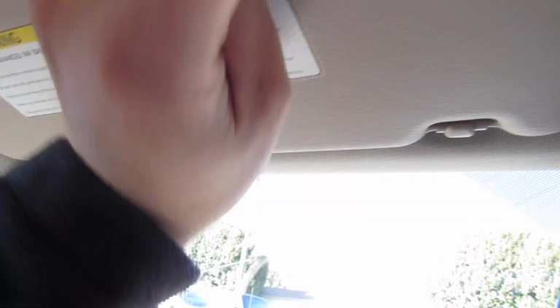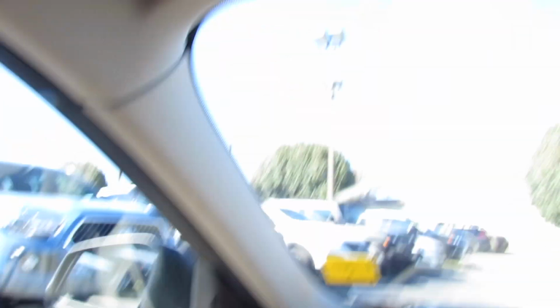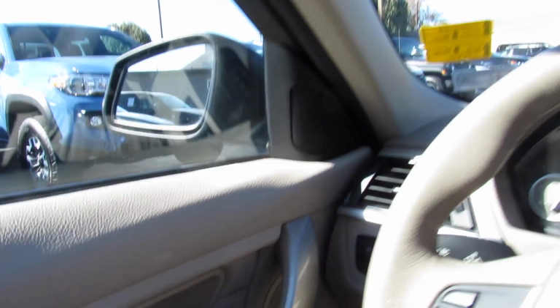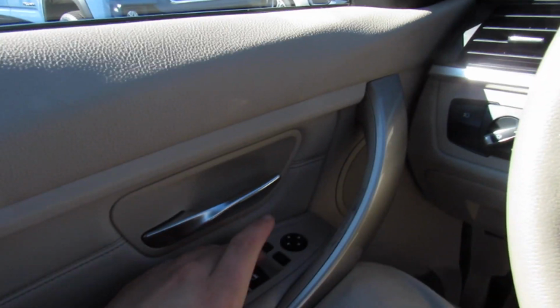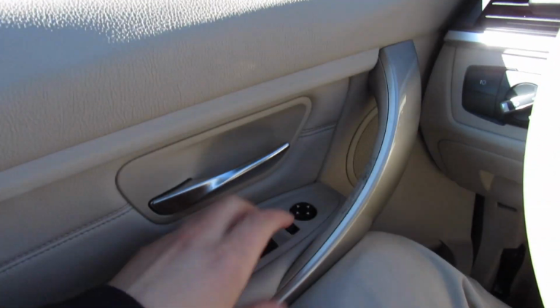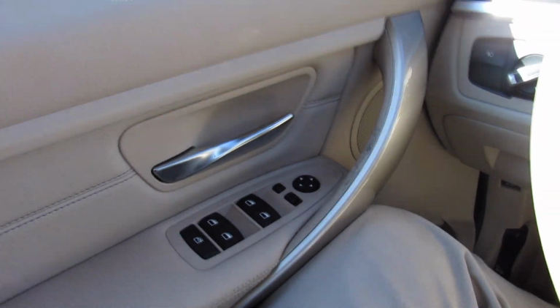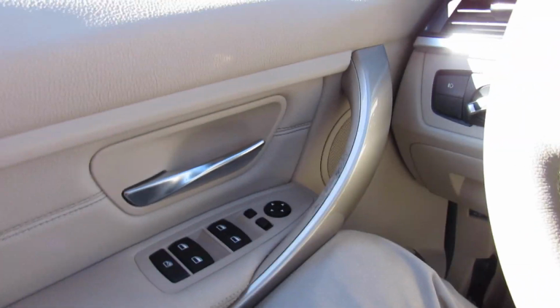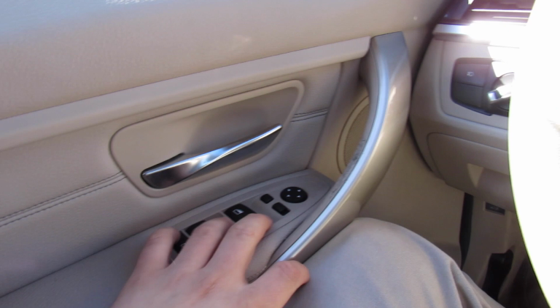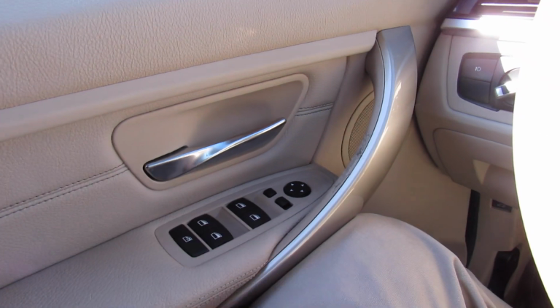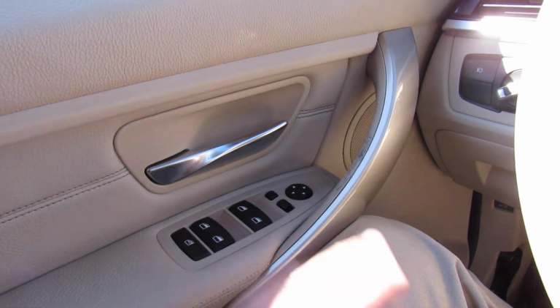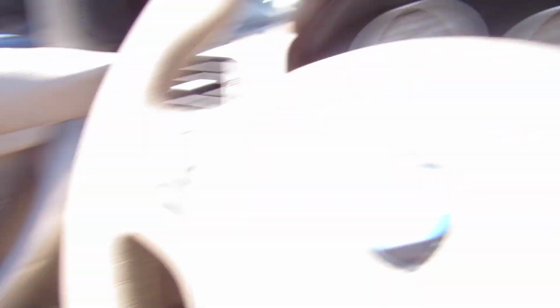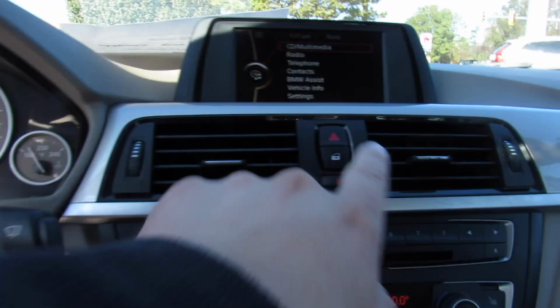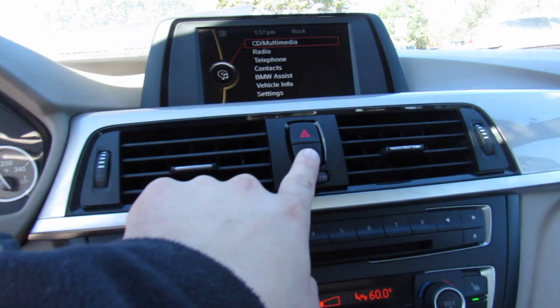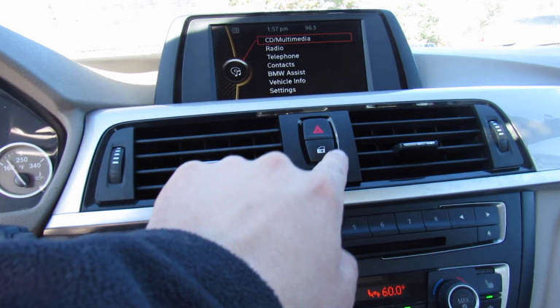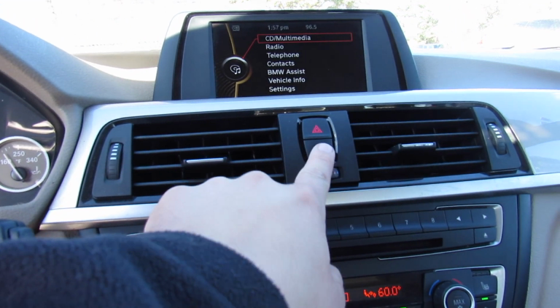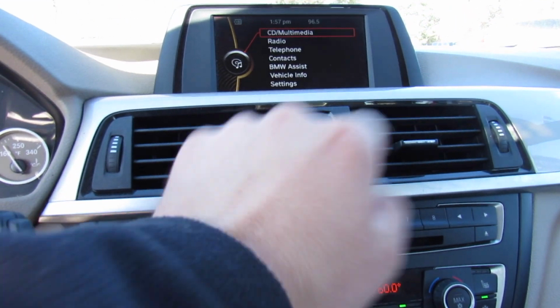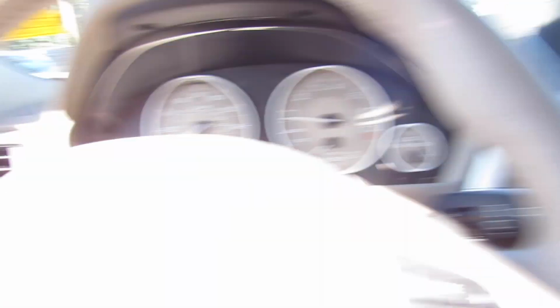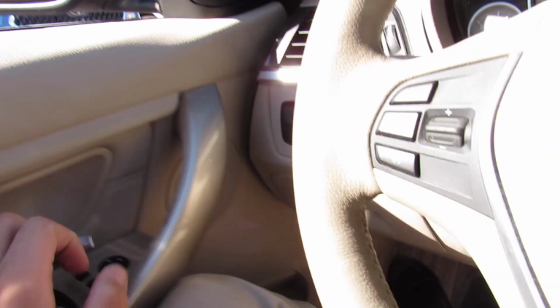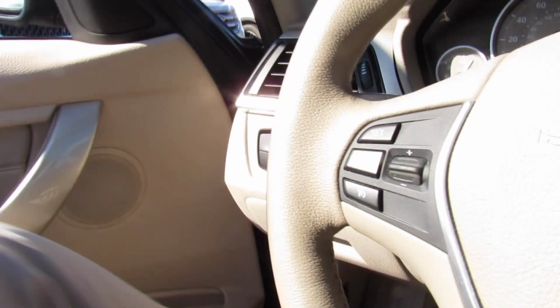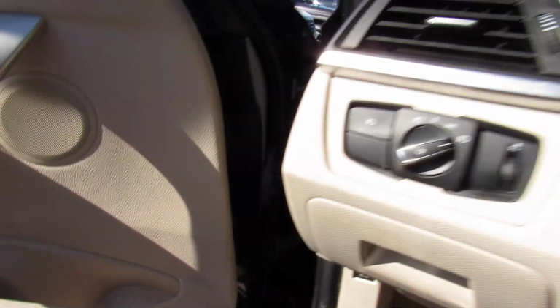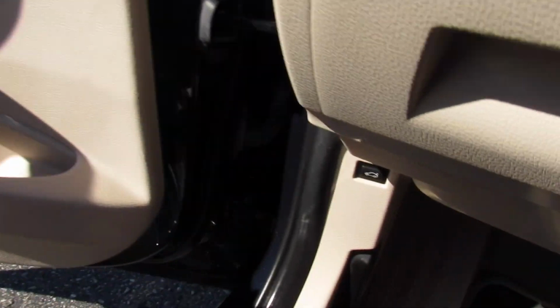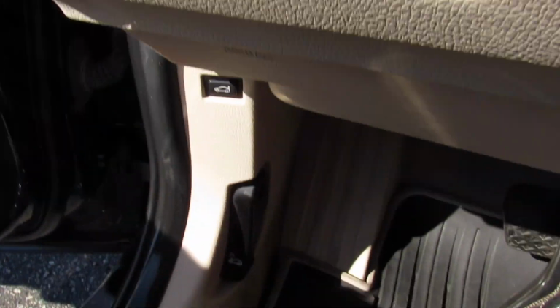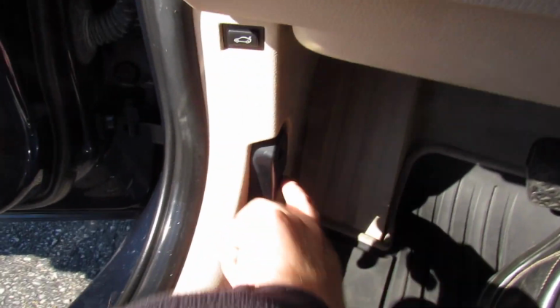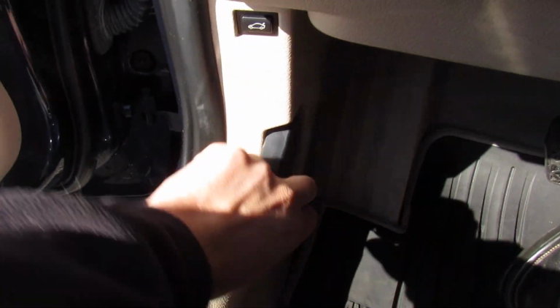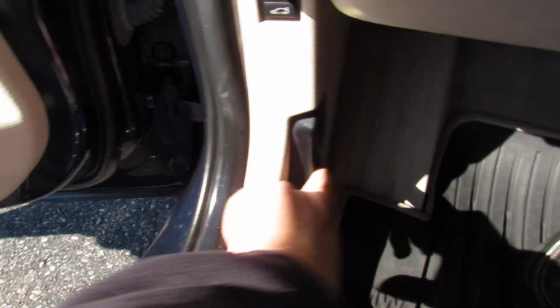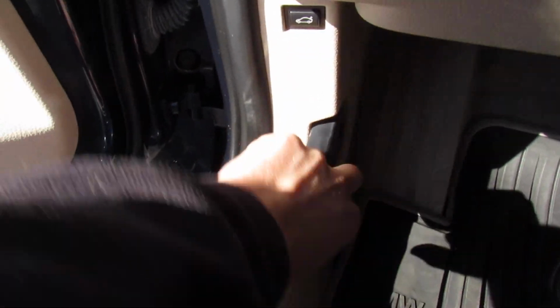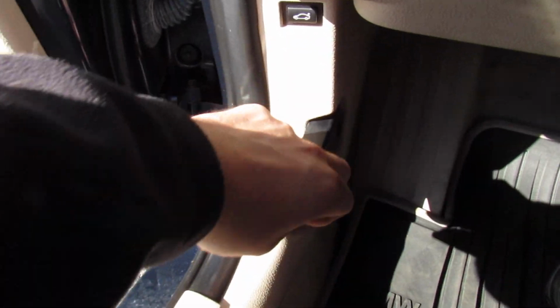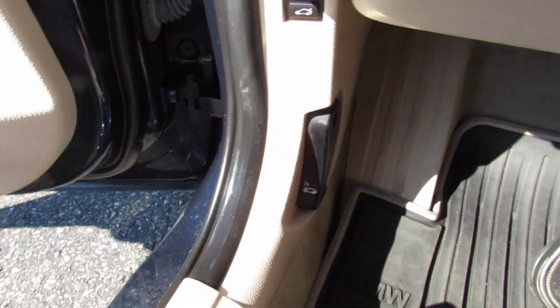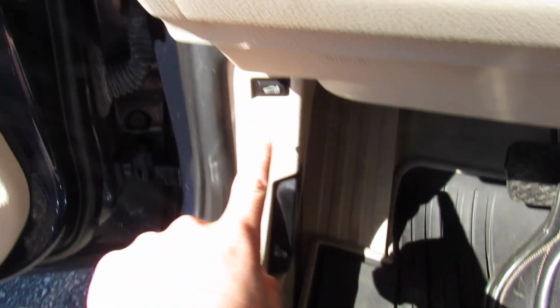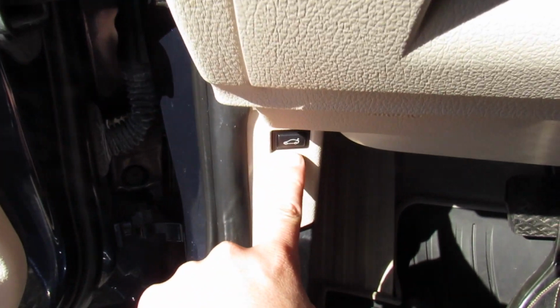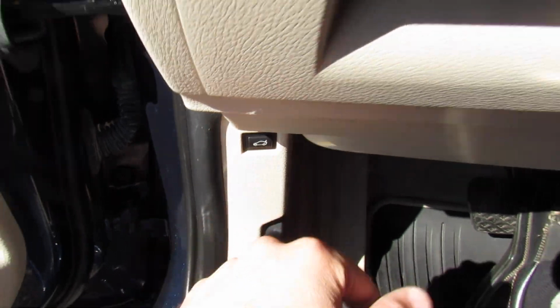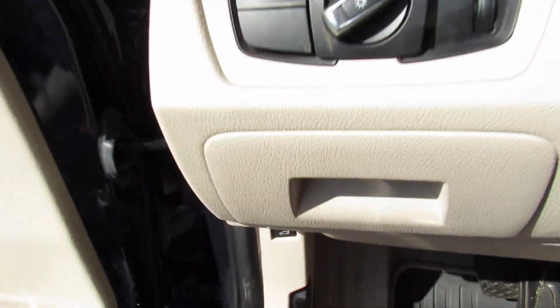We'll go ahead and step out of this one — unlock all the doors, driver's side window down. To release the hood, just pull twice right here. There is also a trunk release down below.